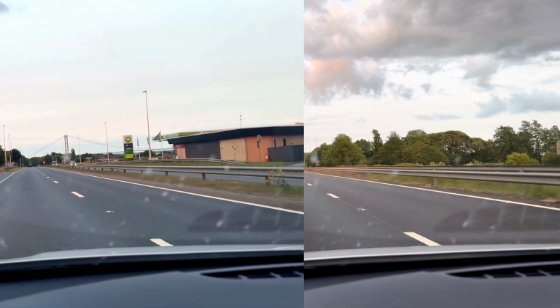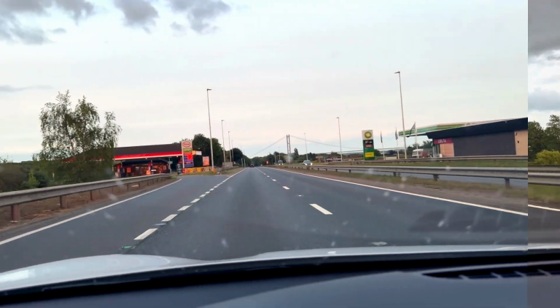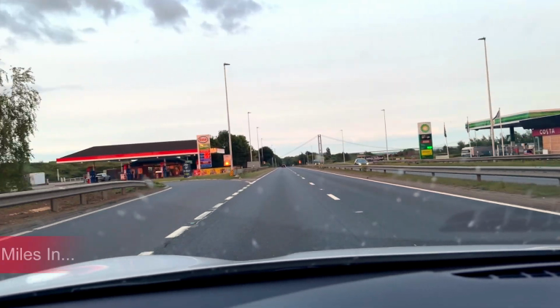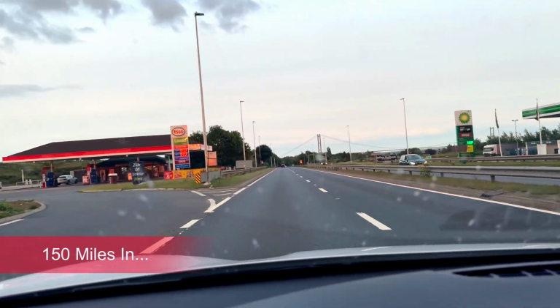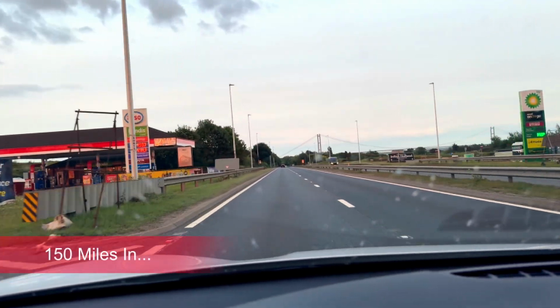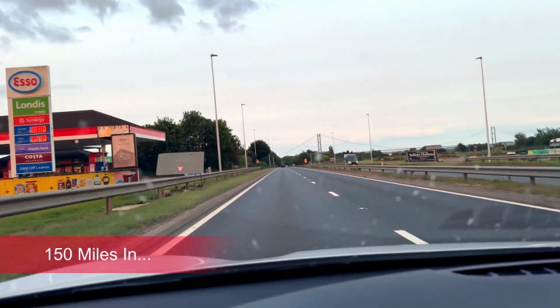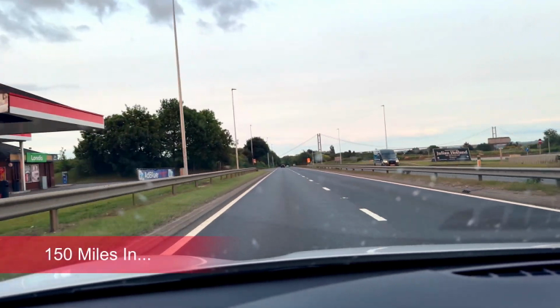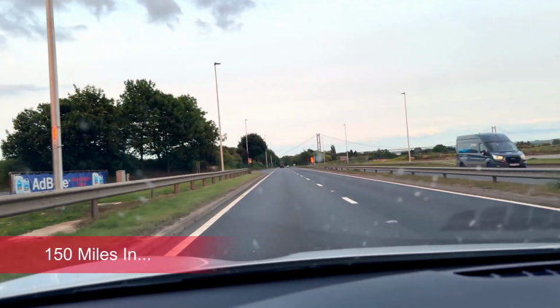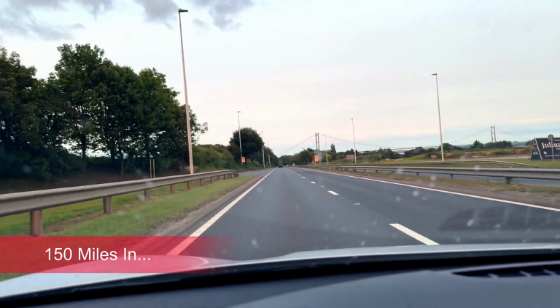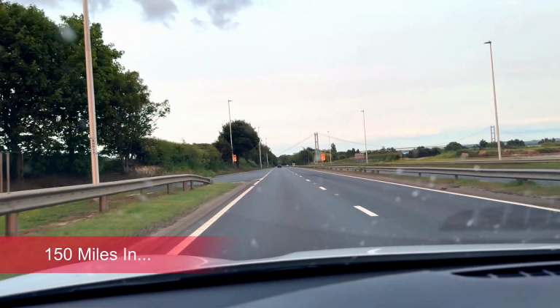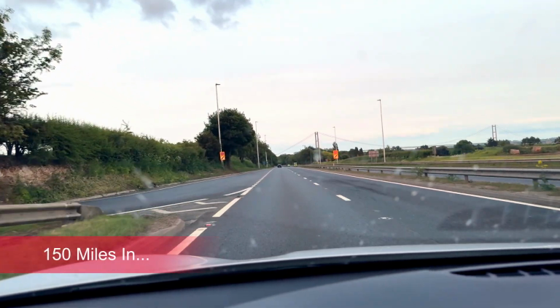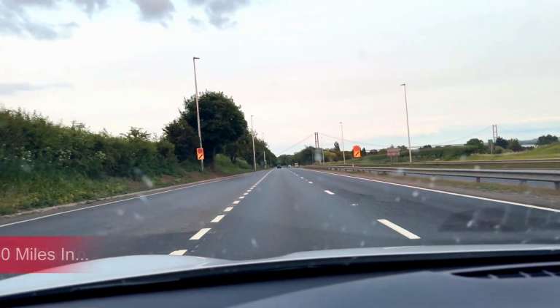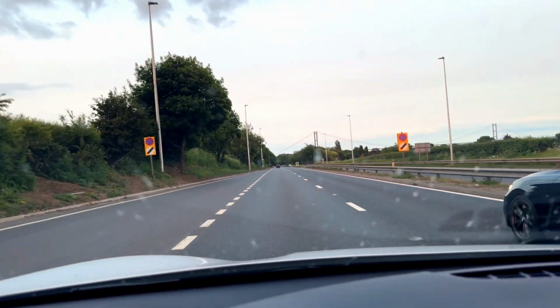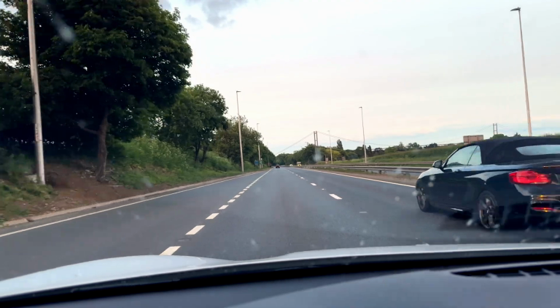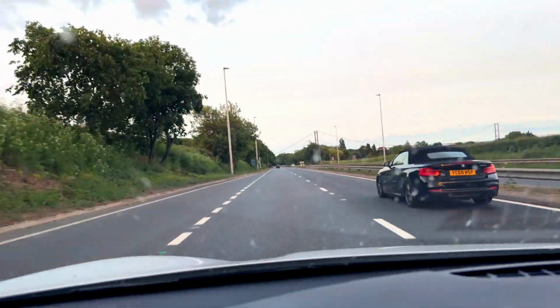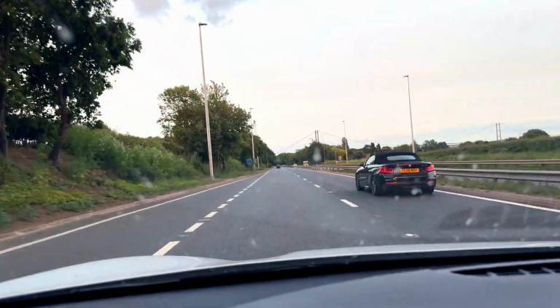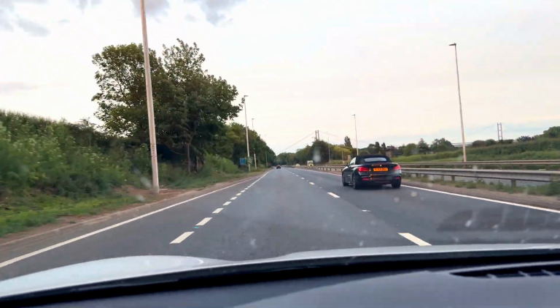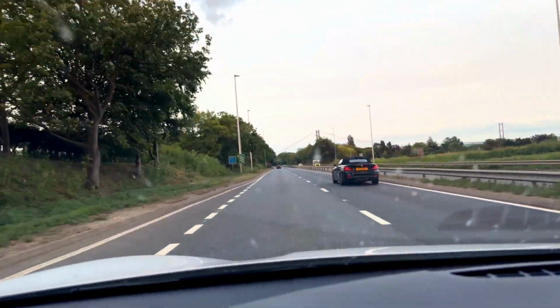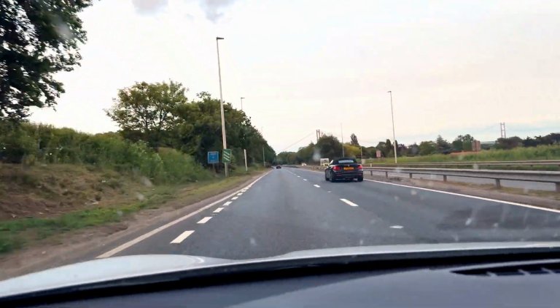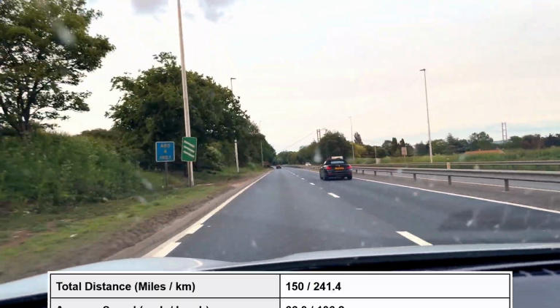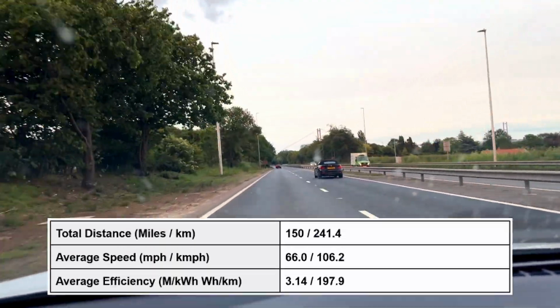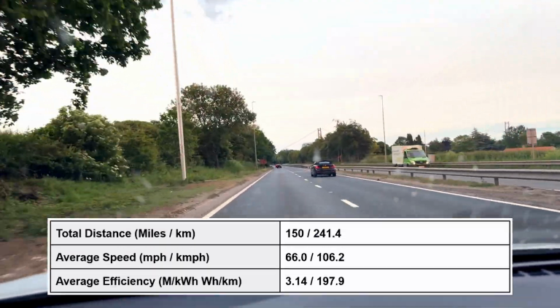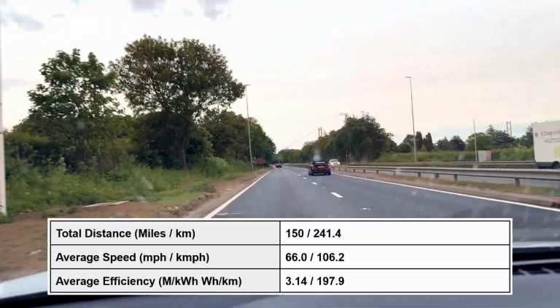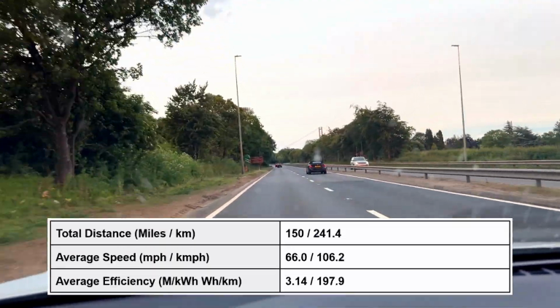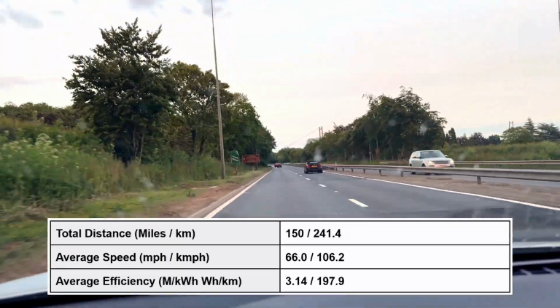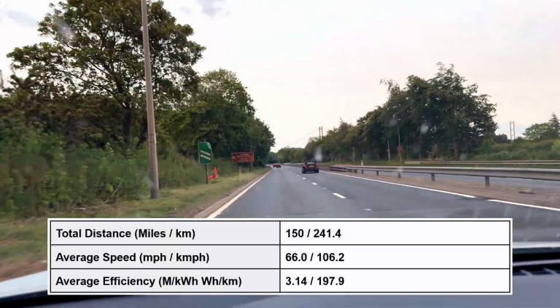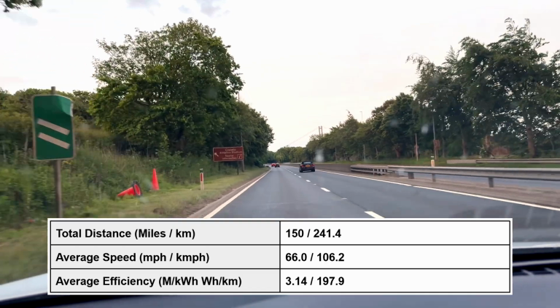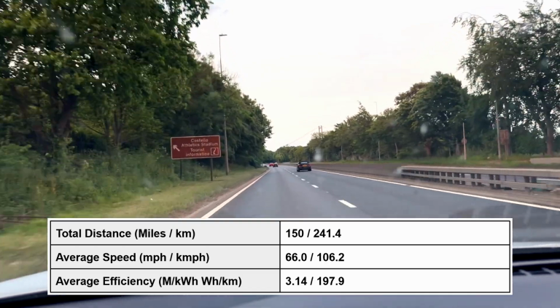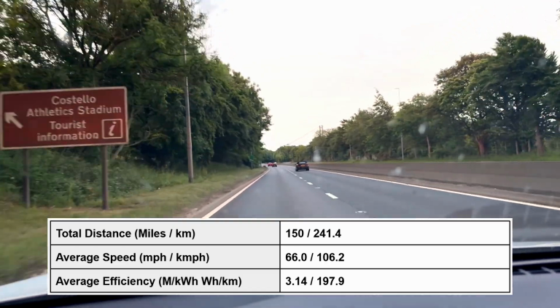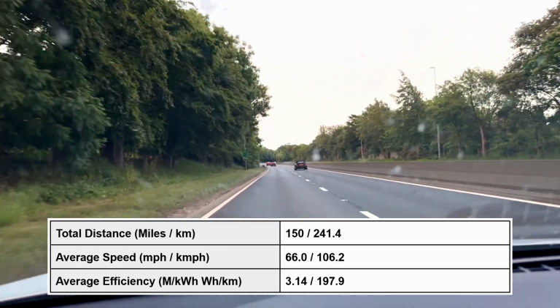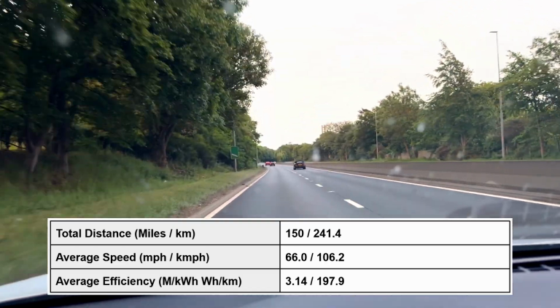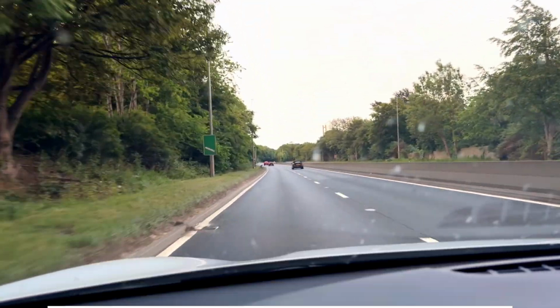Okay, so we've just reached the 150-mile mark. I've picked up my average speed to 66 miles per hour and efficiency is 31.8 kilowatt hours per 100 miles. We're going to finish up the test right now and then go to the conclusion.